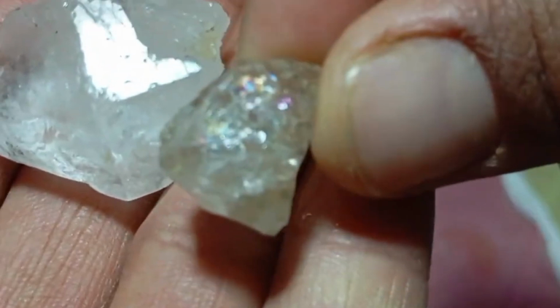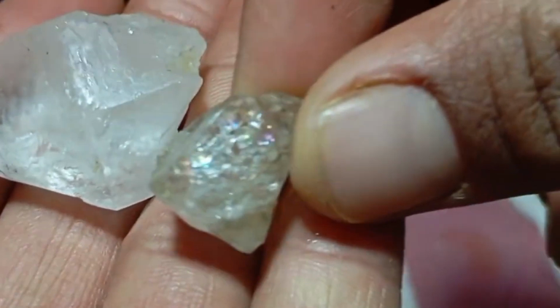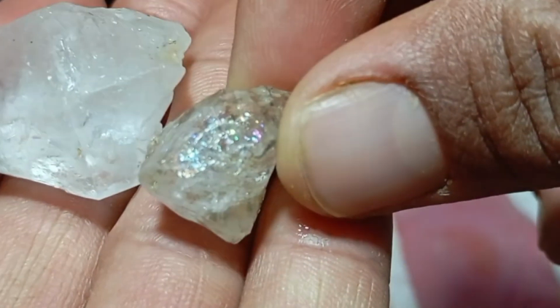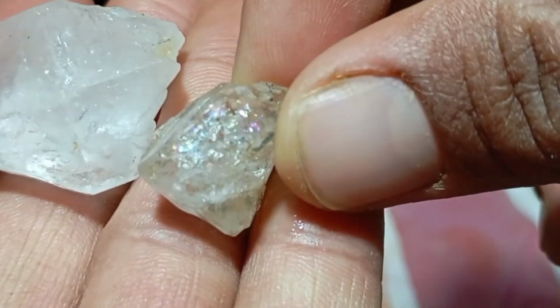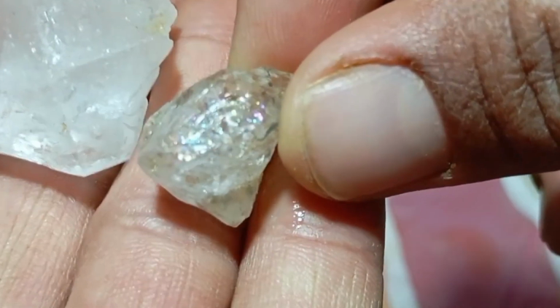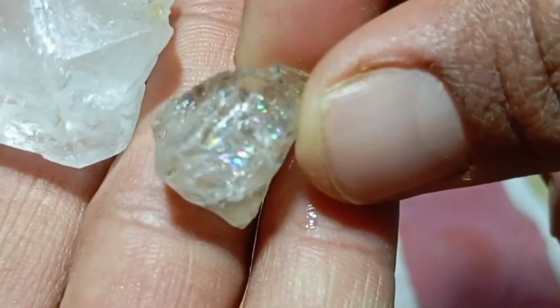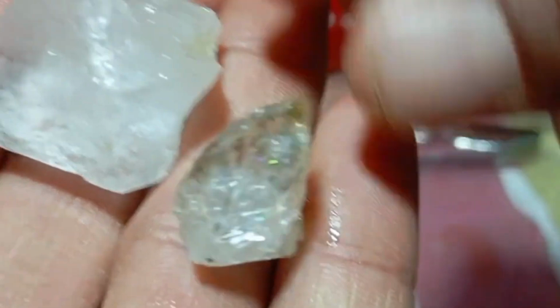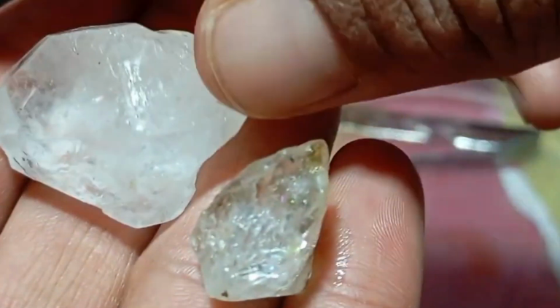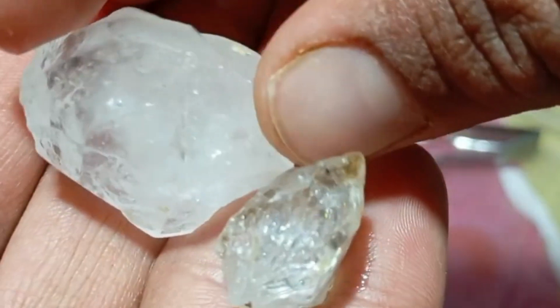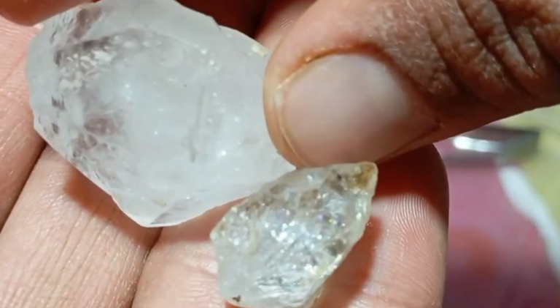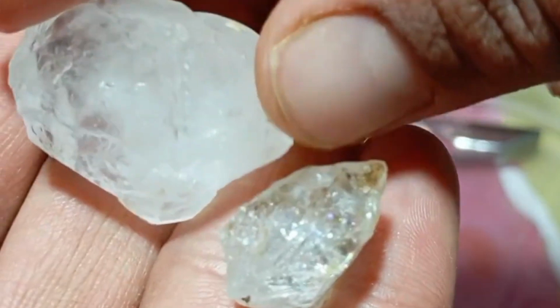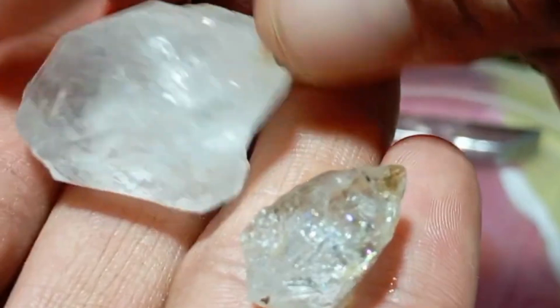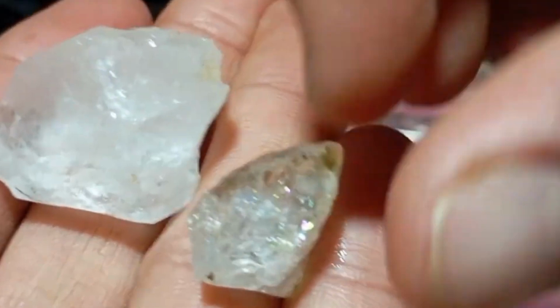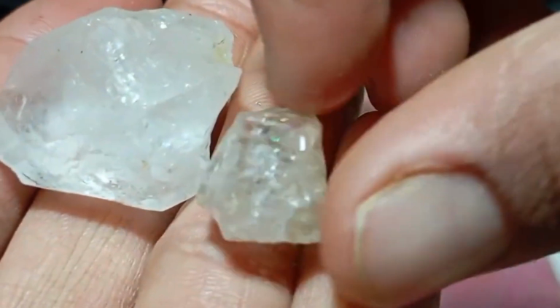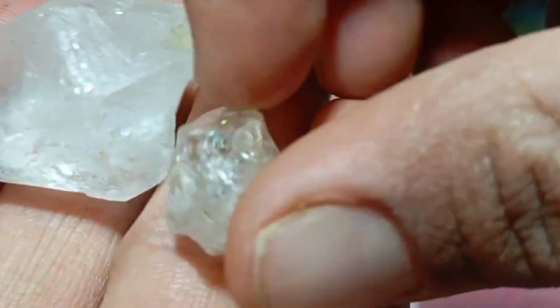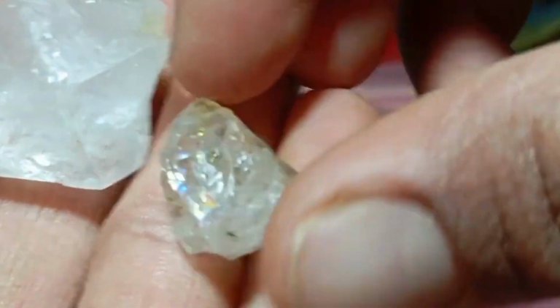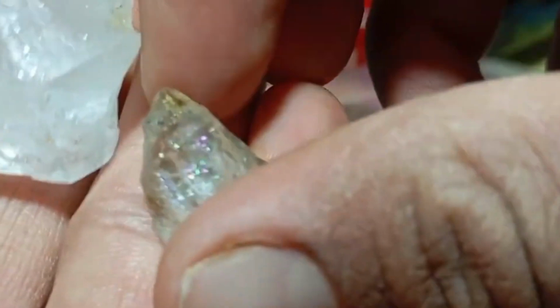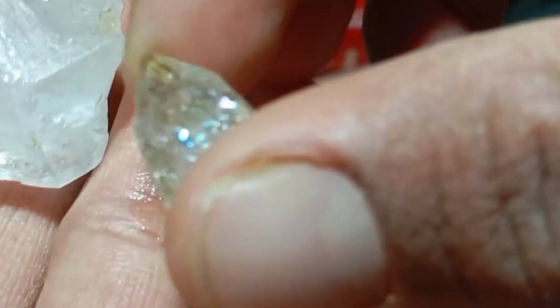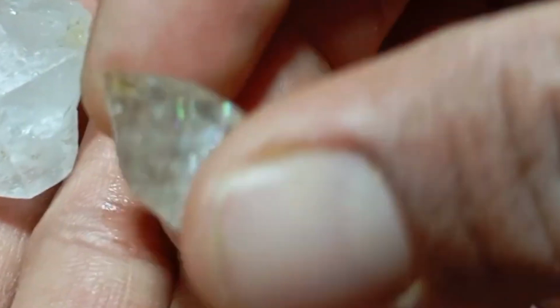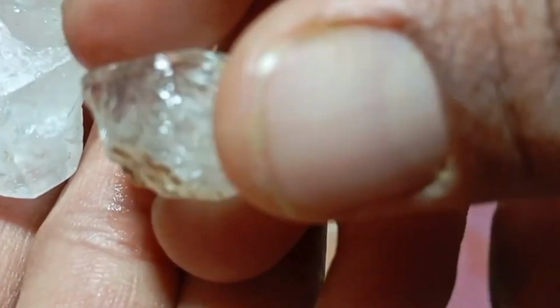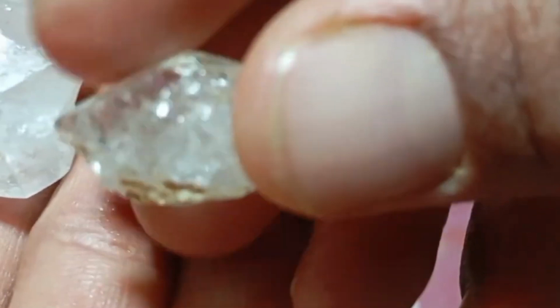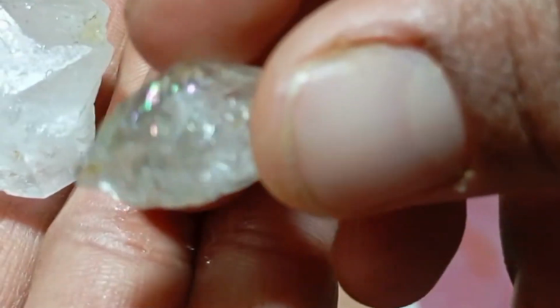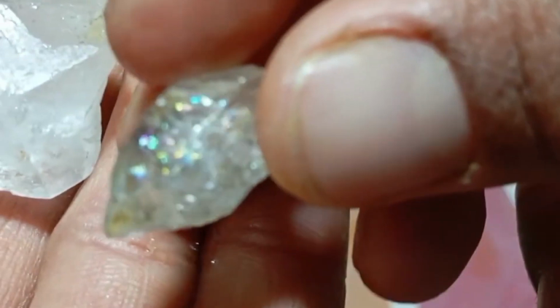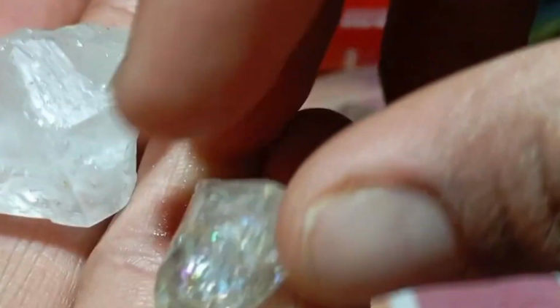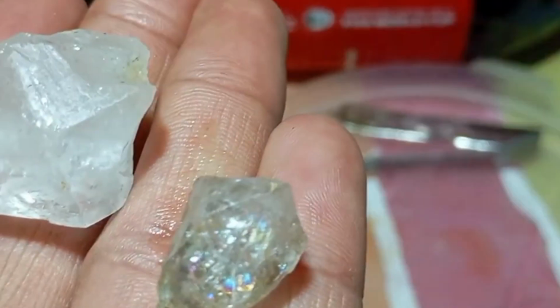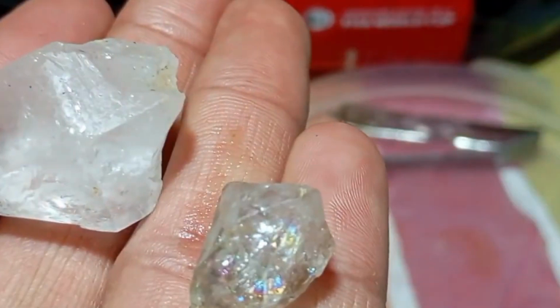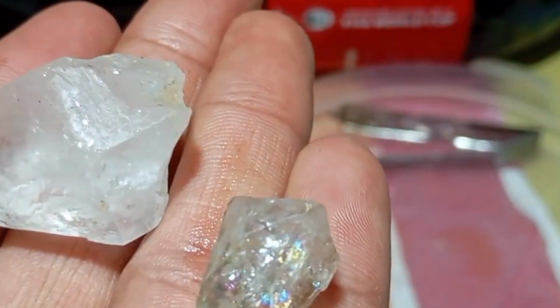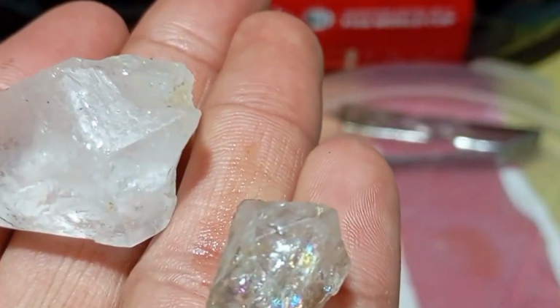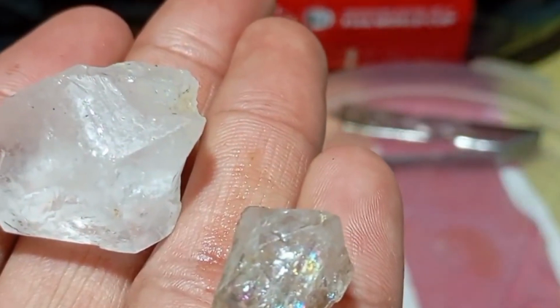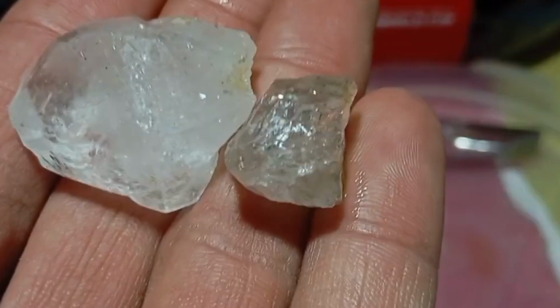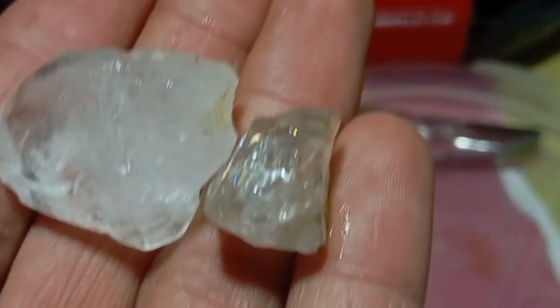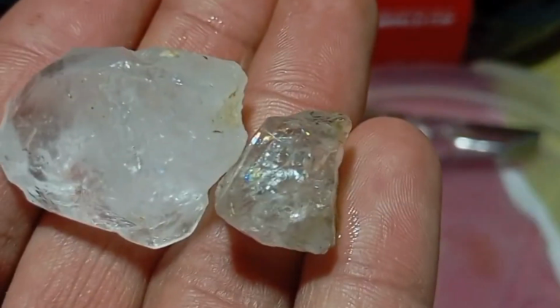Important warning: before you start, home tests do not replace professional laboratory analysis. However, they are excellent first-step filters to know whether your stone is worth further examination. If a stone fails several of these tests, it is very likely not a real diamond.